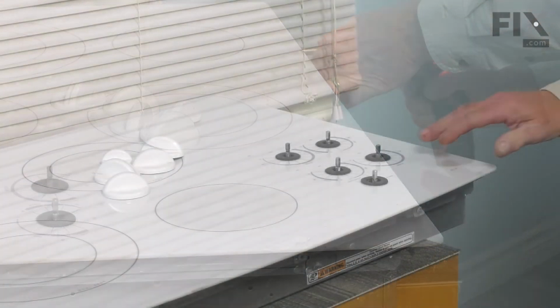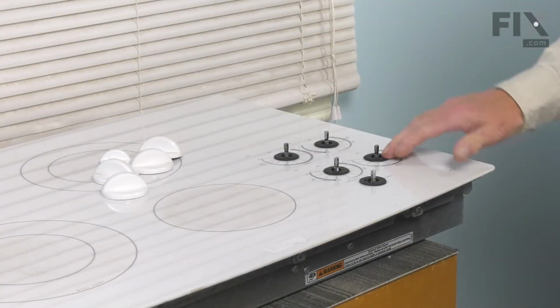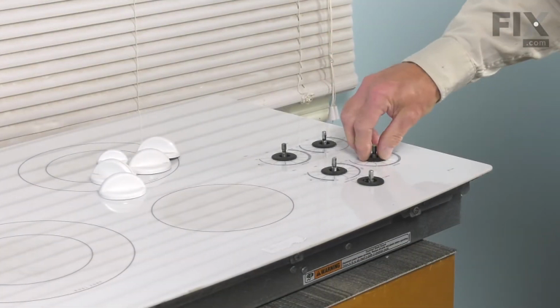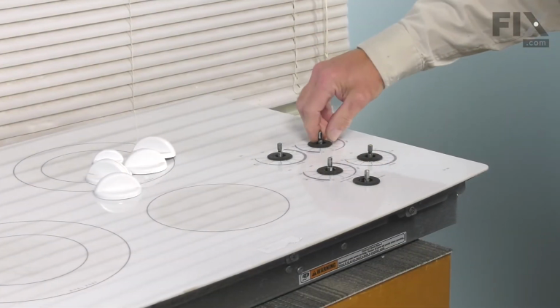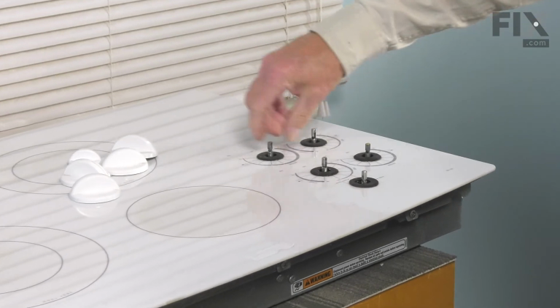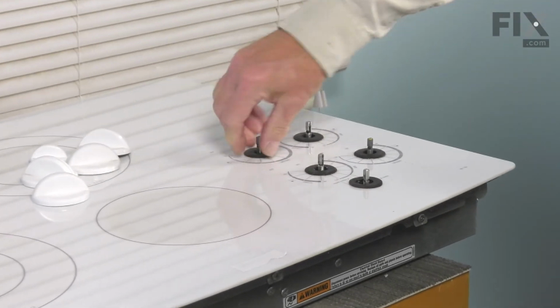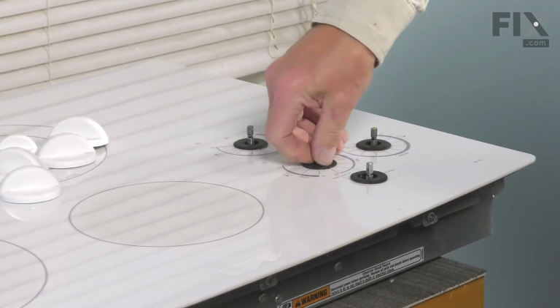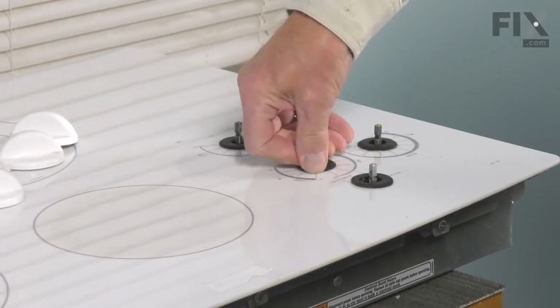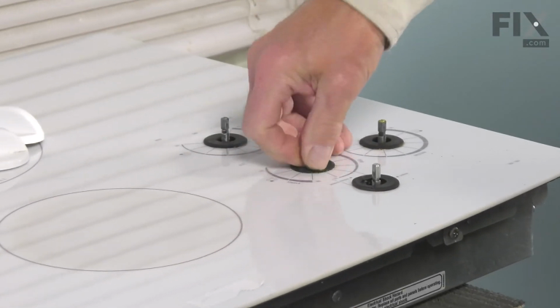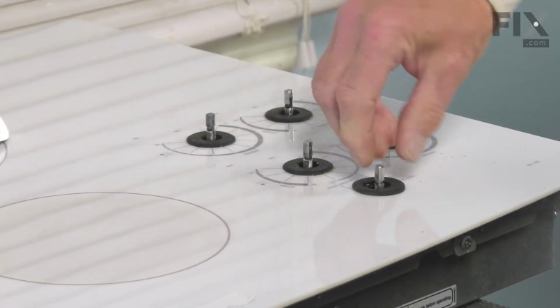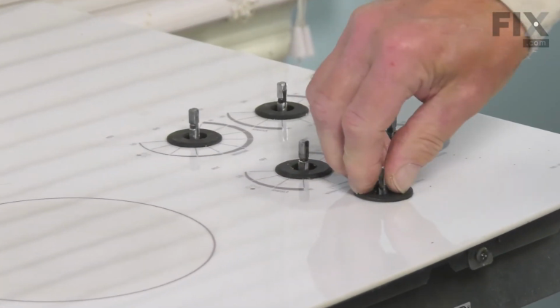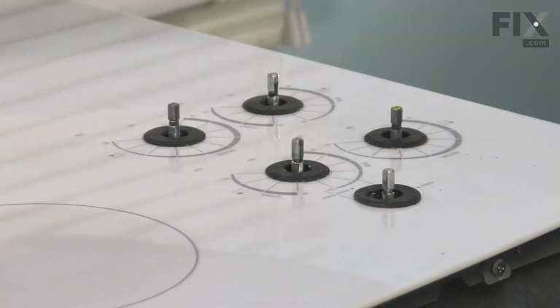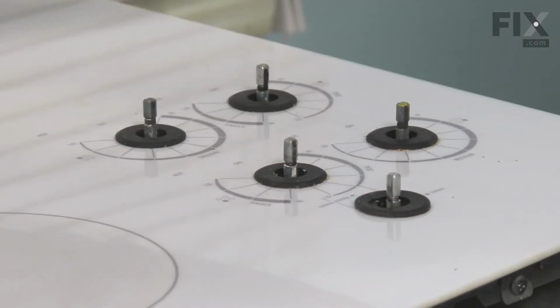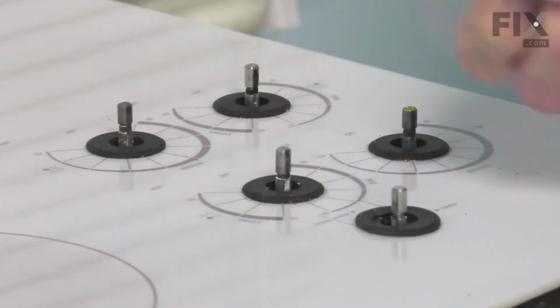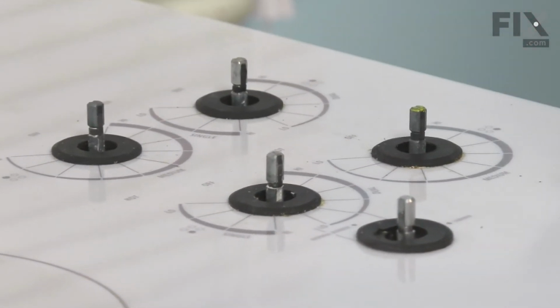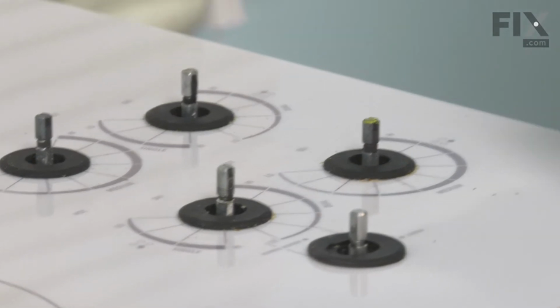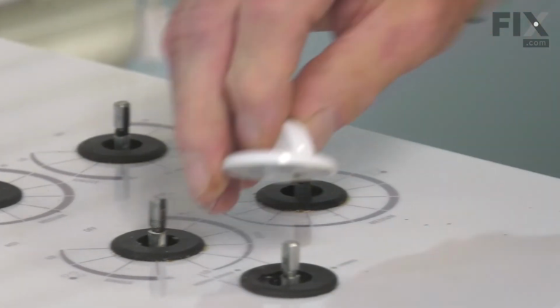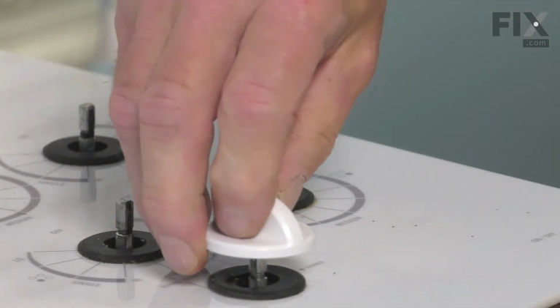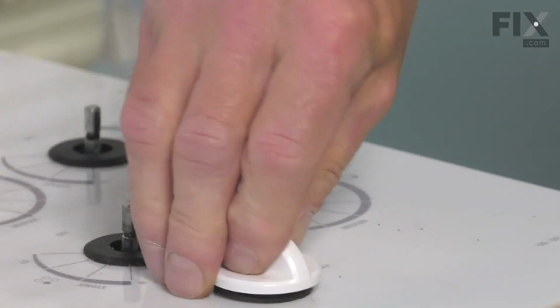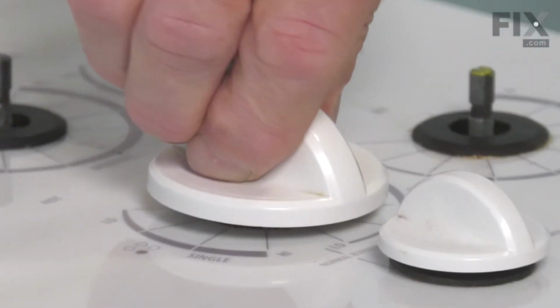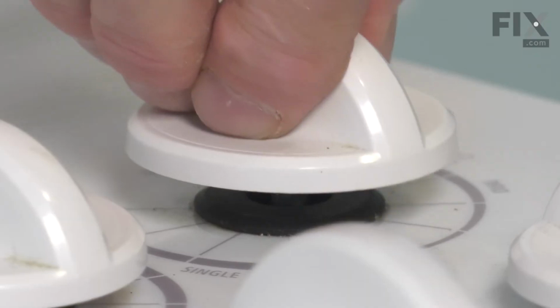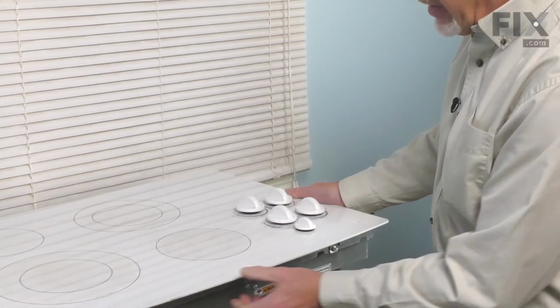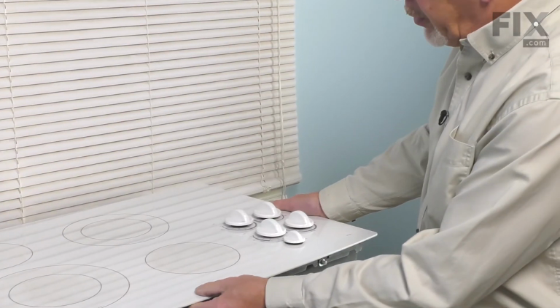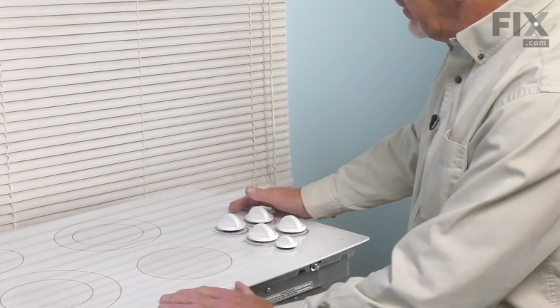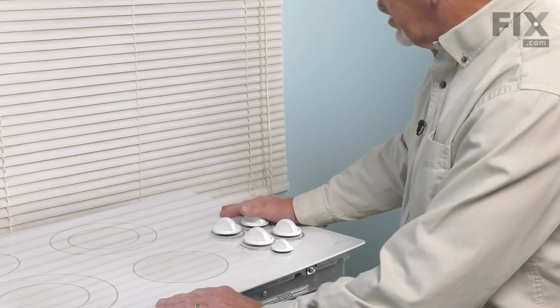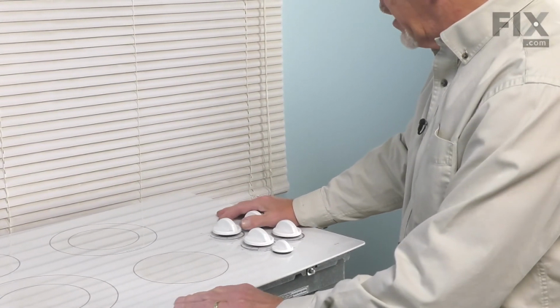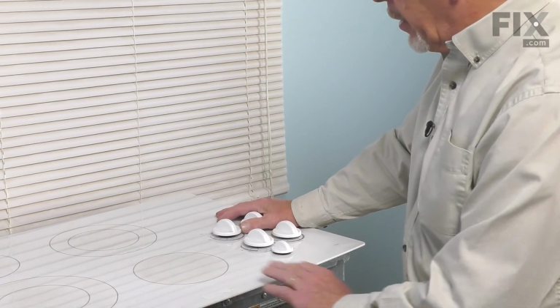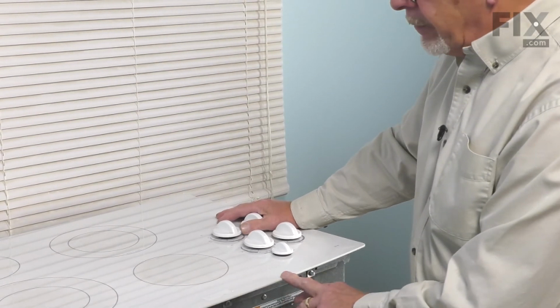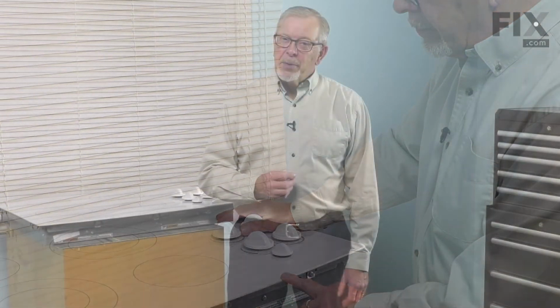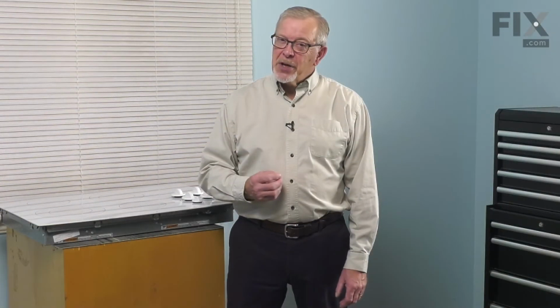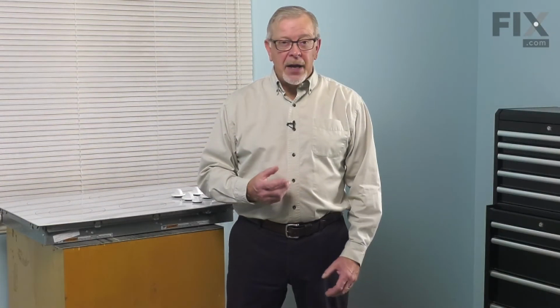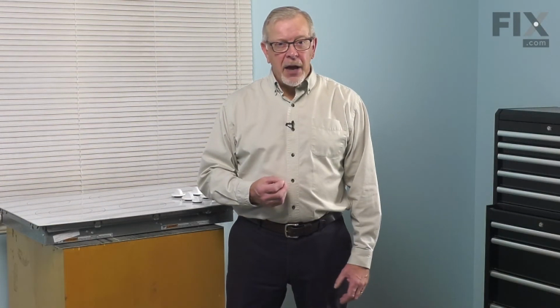Next, make sure that all of the grommets are pressed firmly down onto the cooktop. Then we can reinstall all the knobs. Now, we can prepare that cooktop to go back into your counter. We're ready to put the cooktop back into your counter.